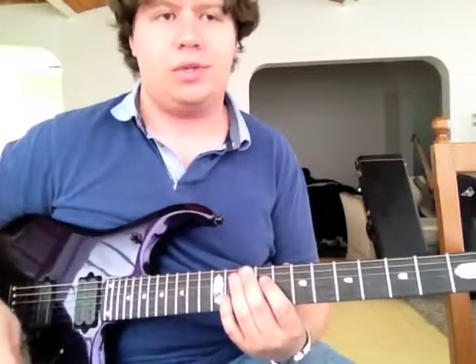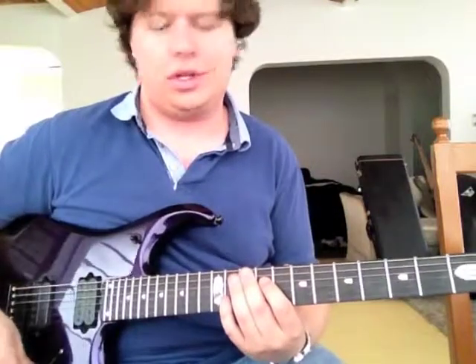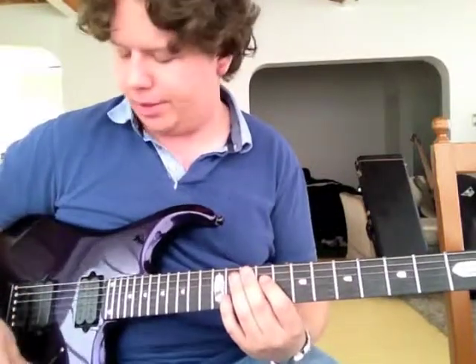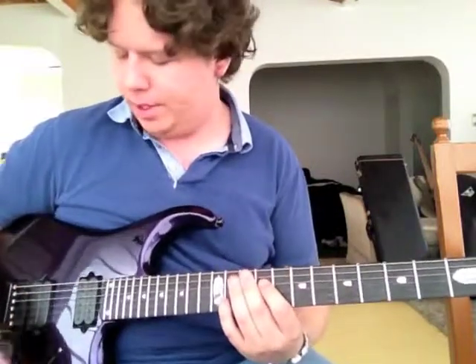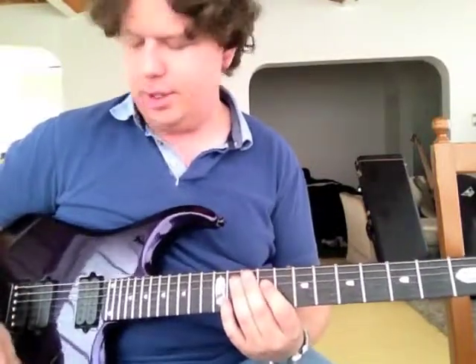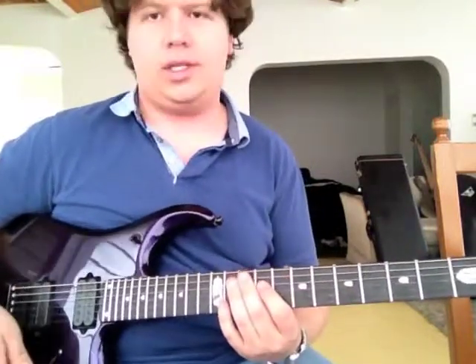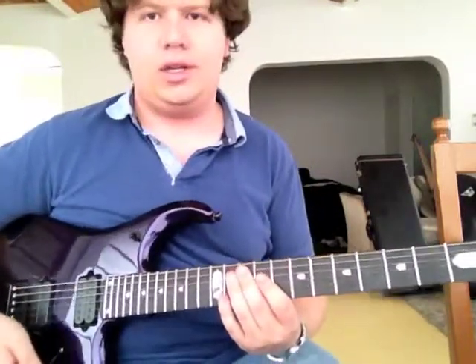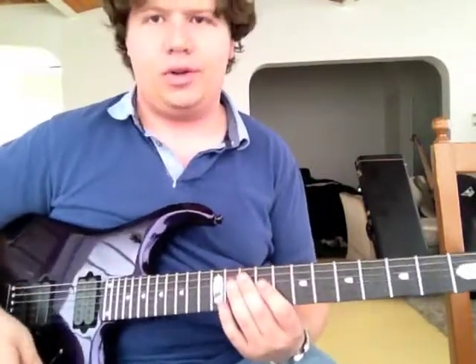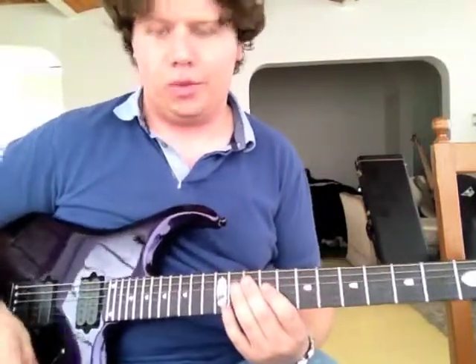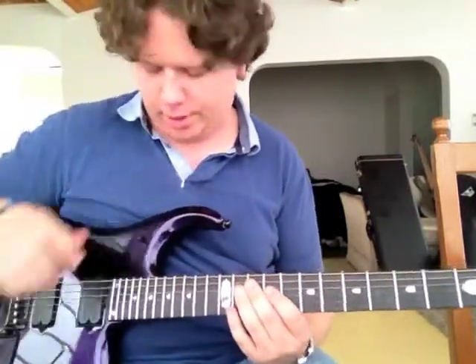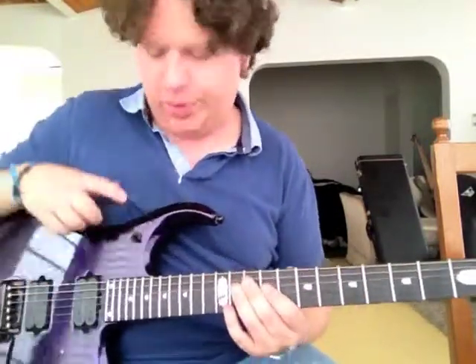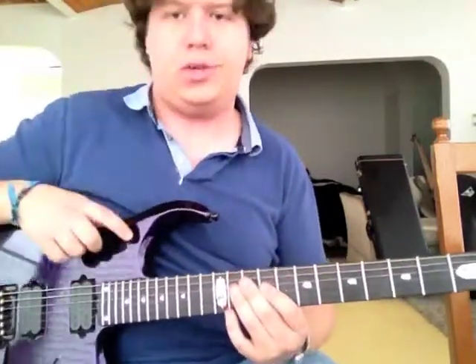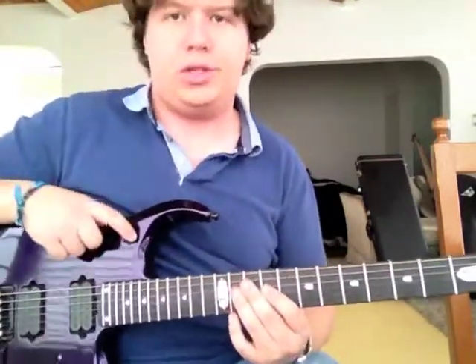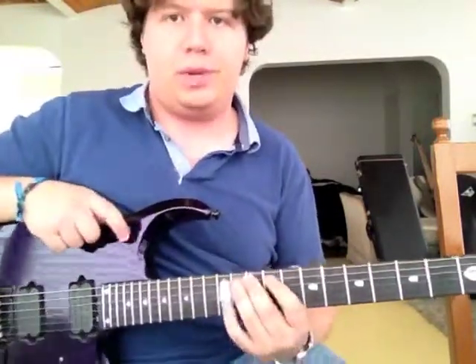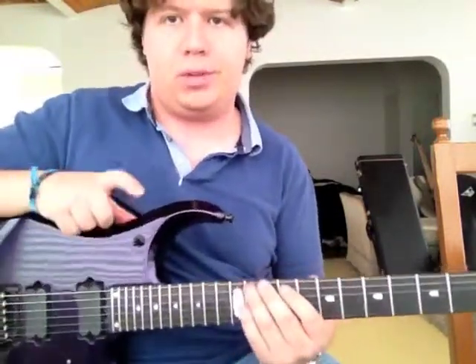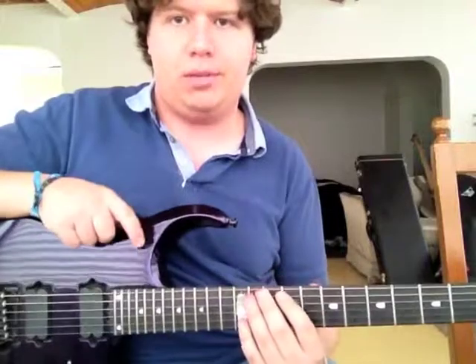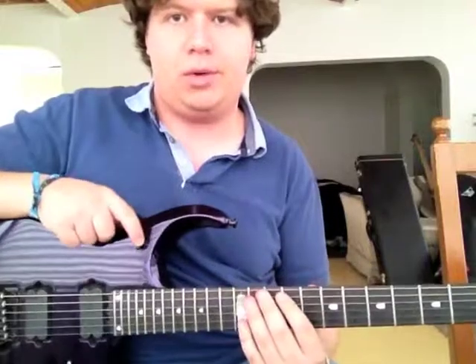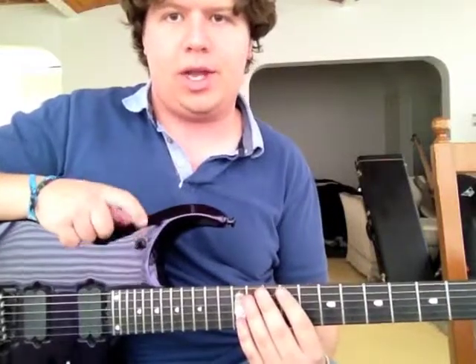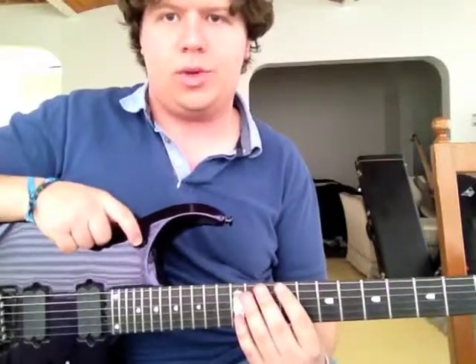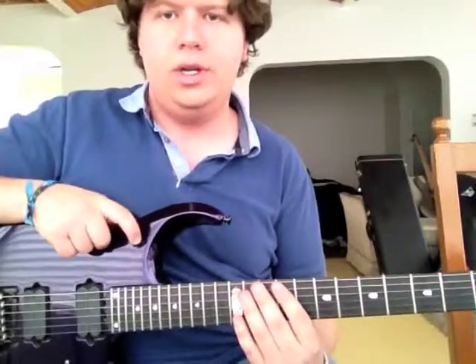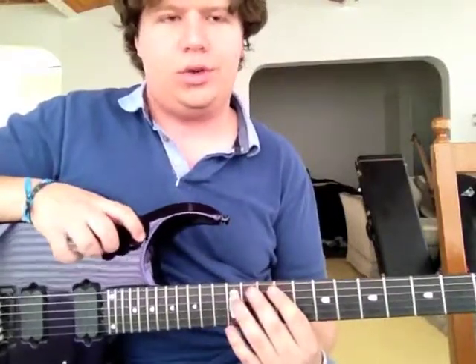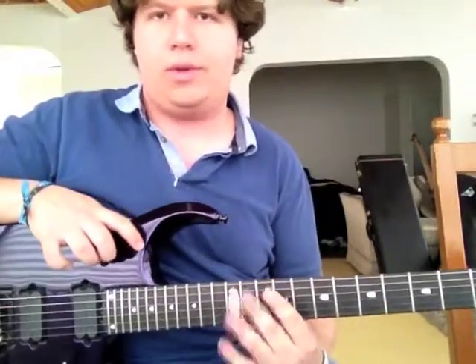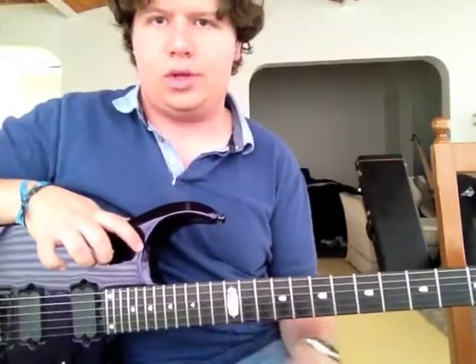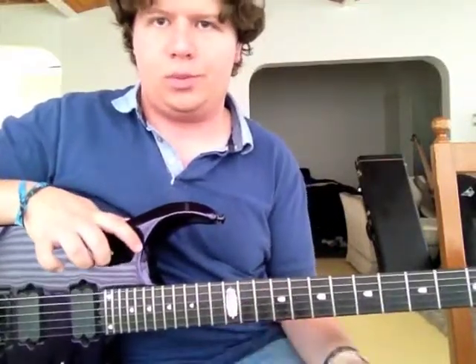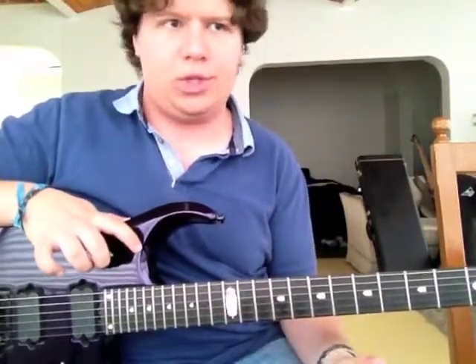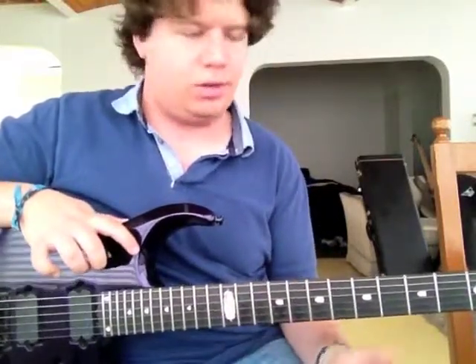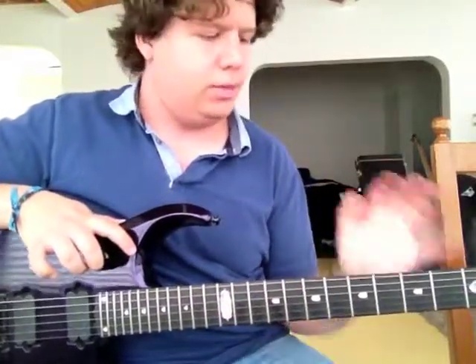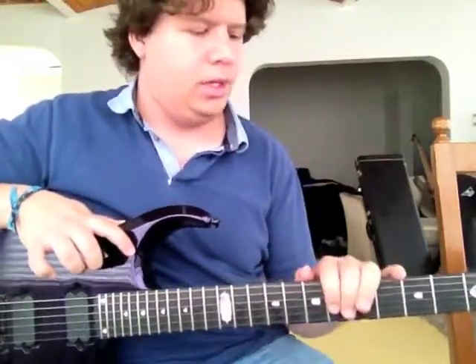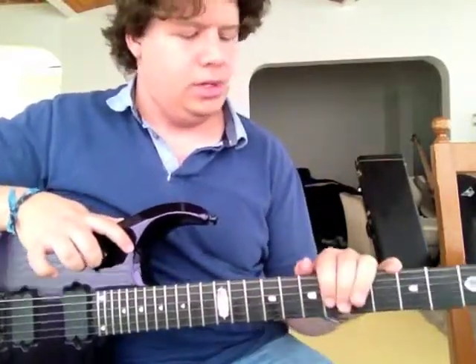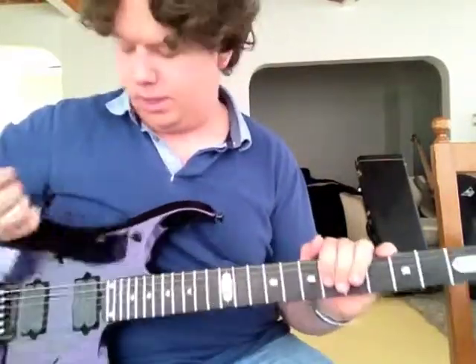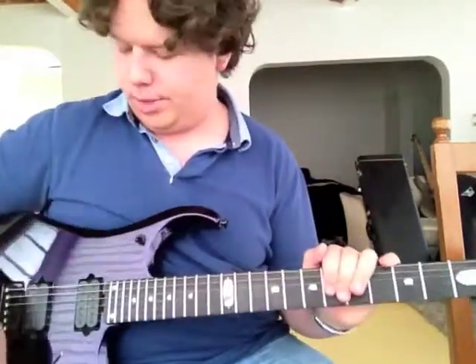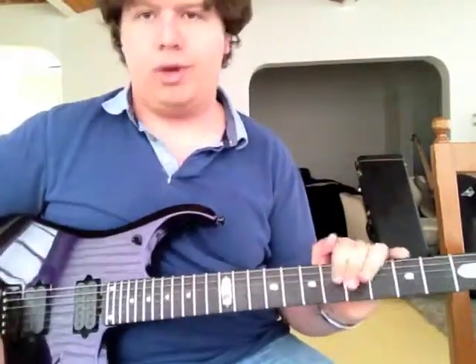I absolutely love it. As I said in the video before, it features a Piezo pickup, so I'll be demoing that as well. I'll show you how the acoustic portion sounds. And here we go.